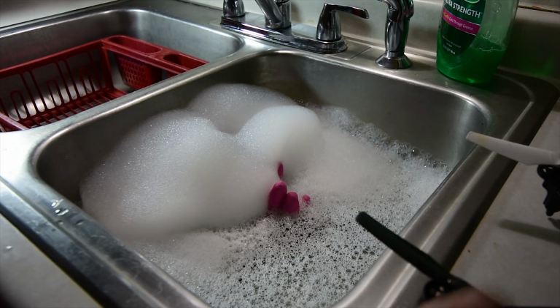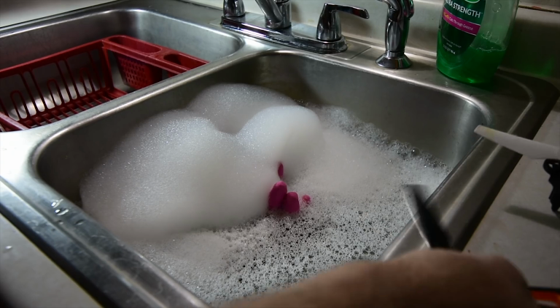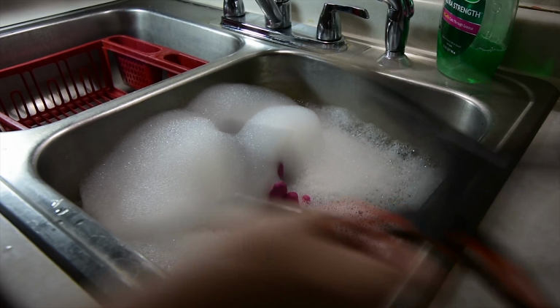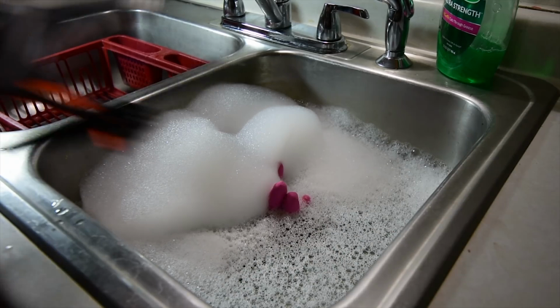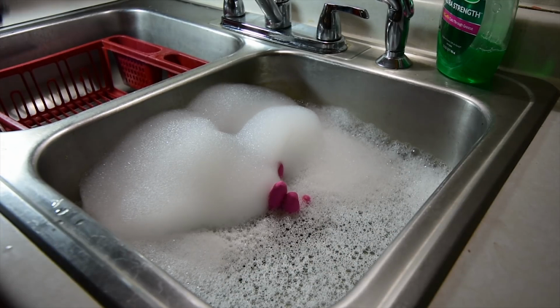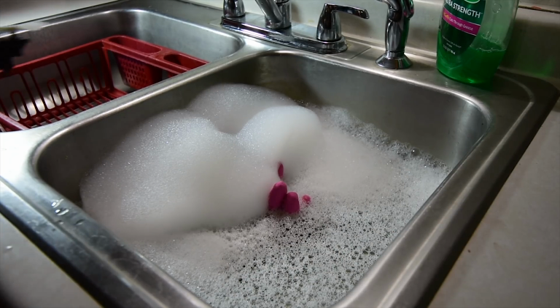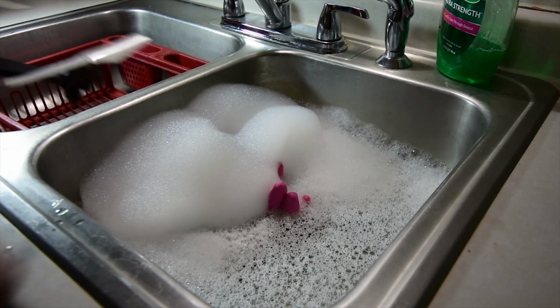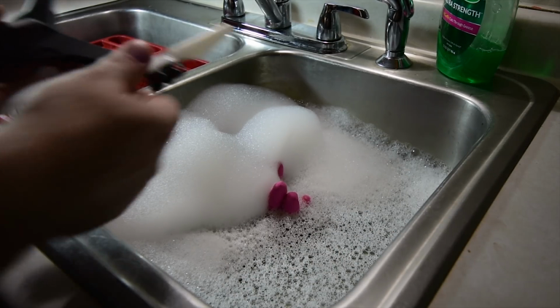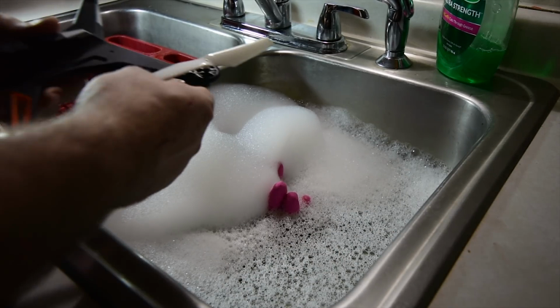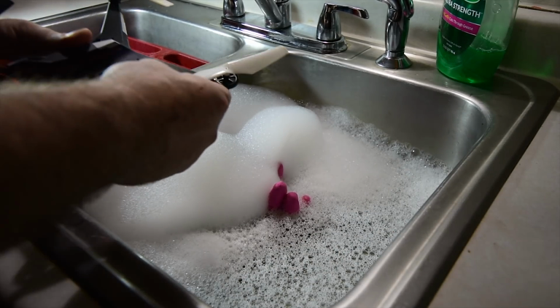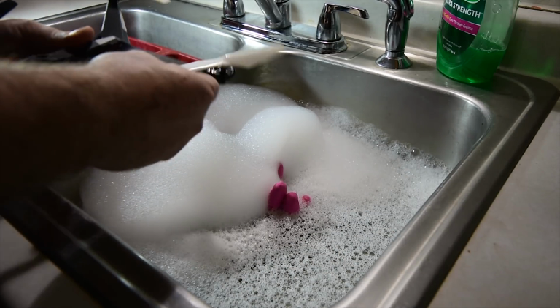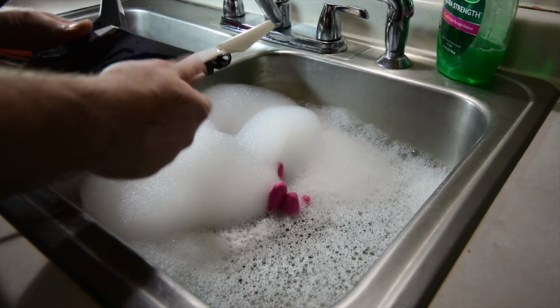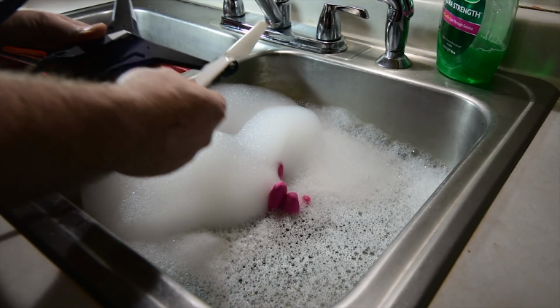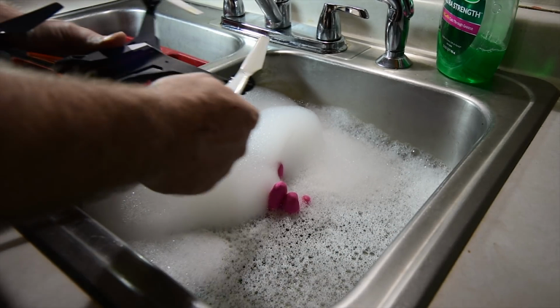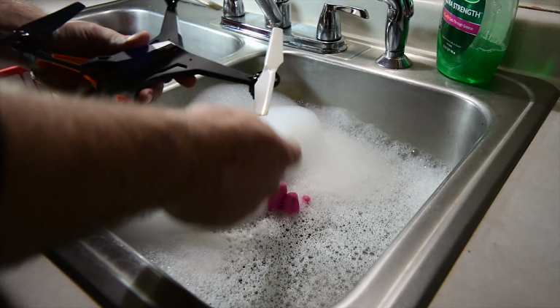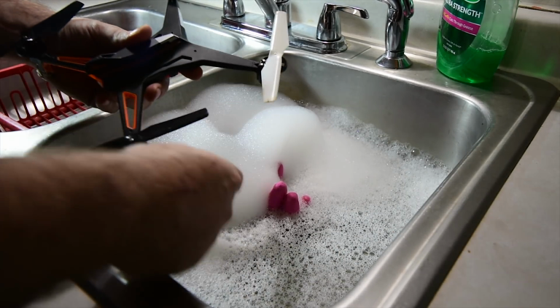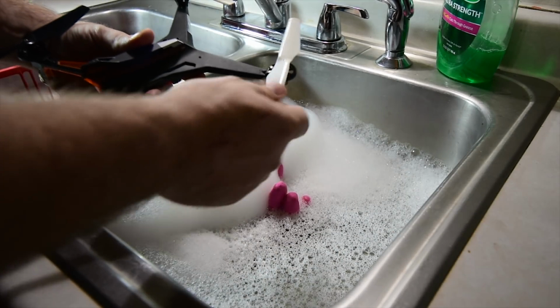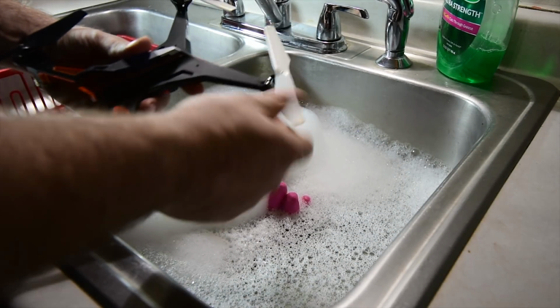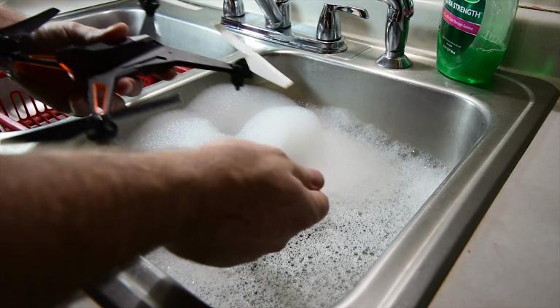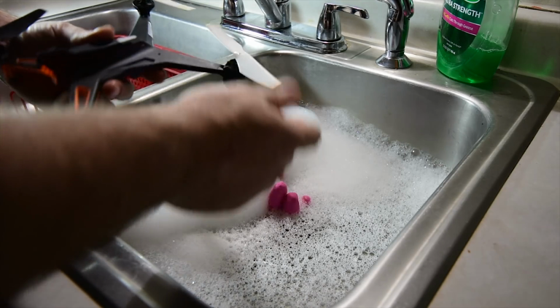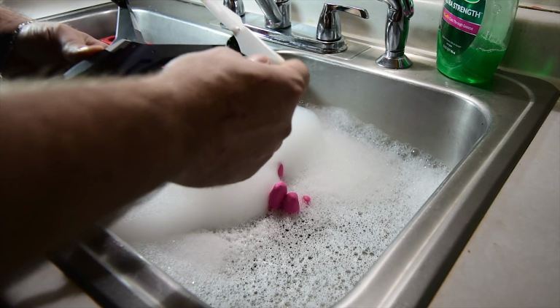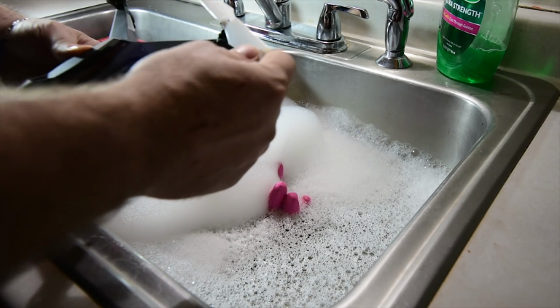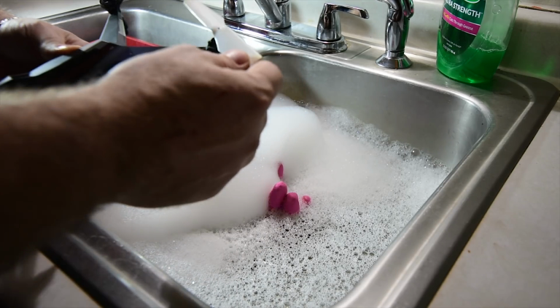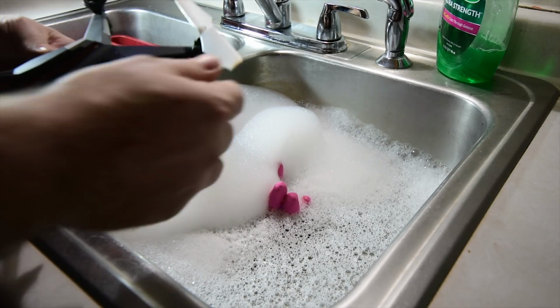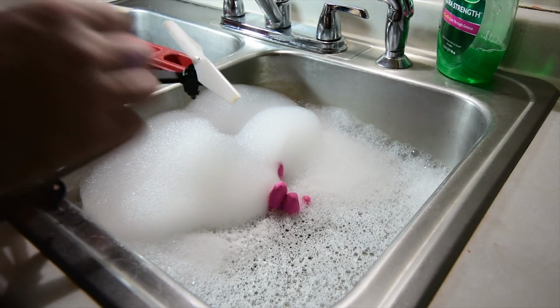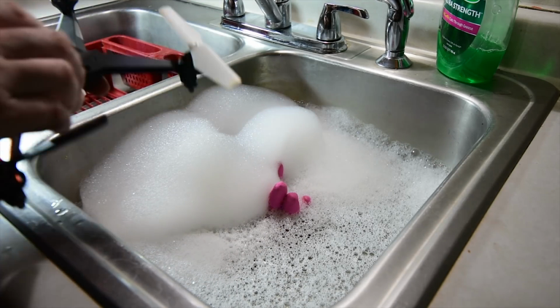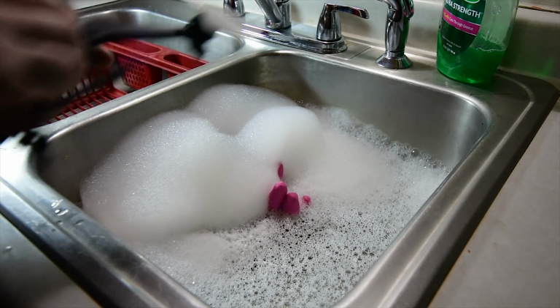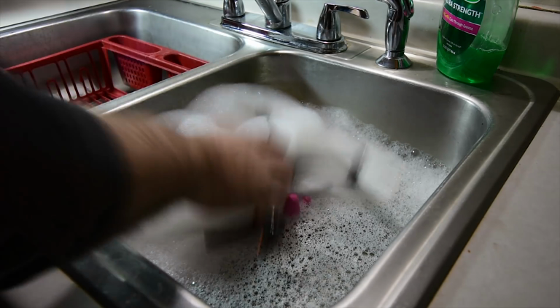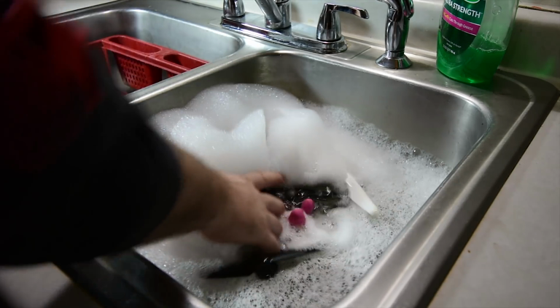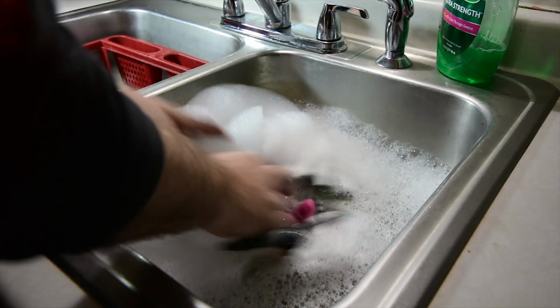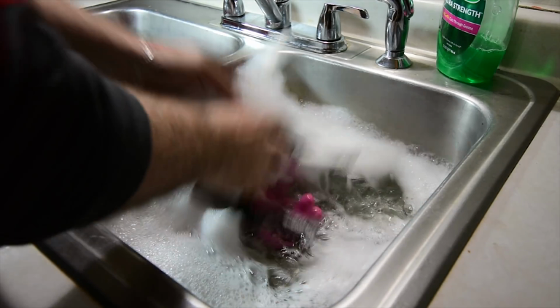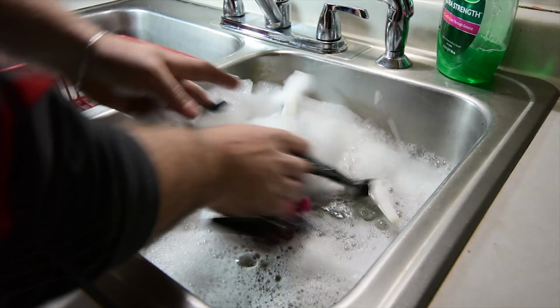First you need water and soap. Lots of soap. The real trick of fully cleaning your drone is making sure the drone gets fully submerged in the water.